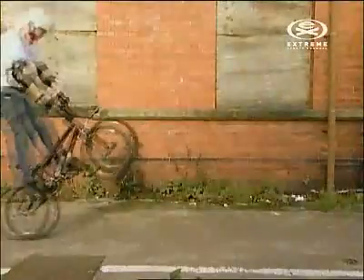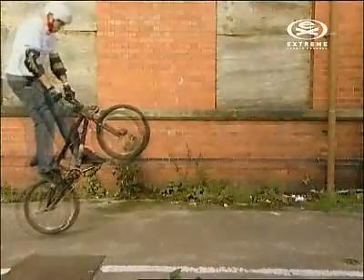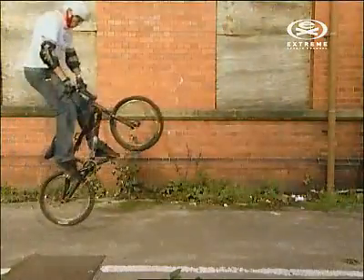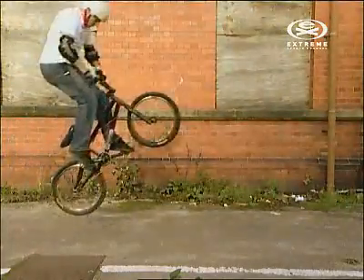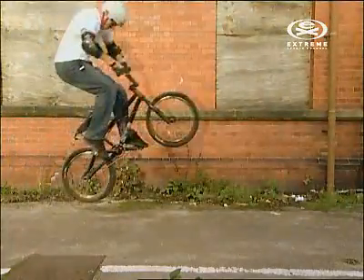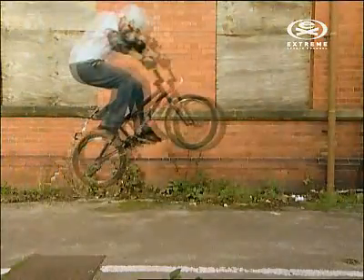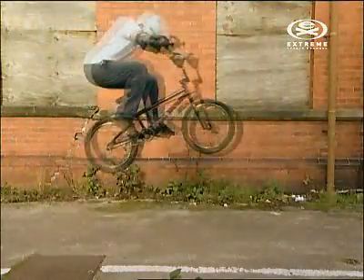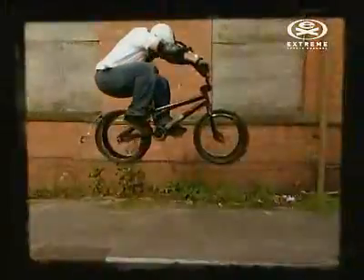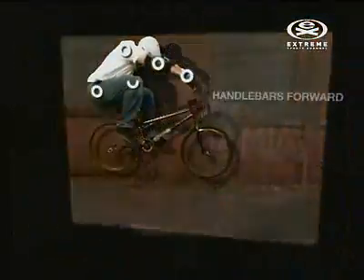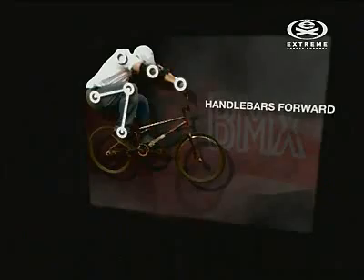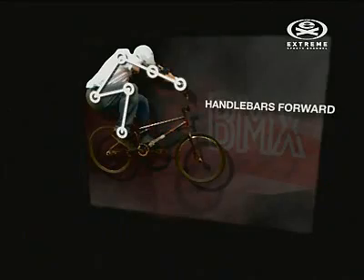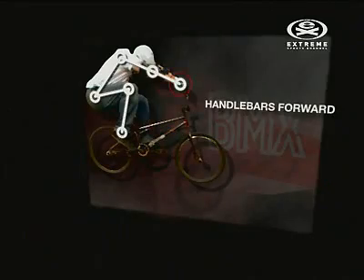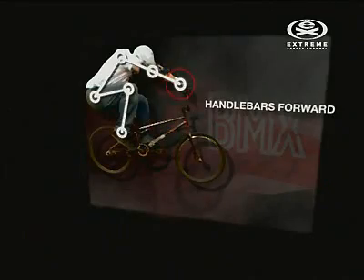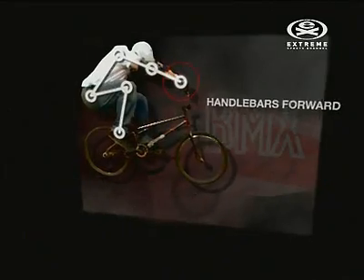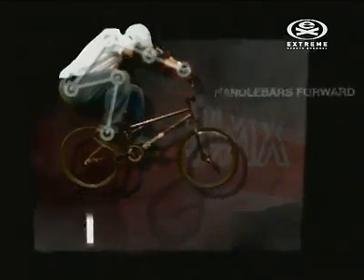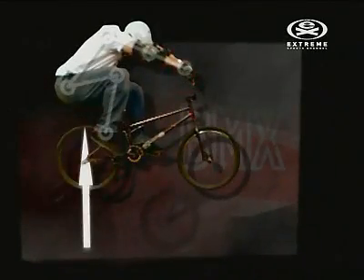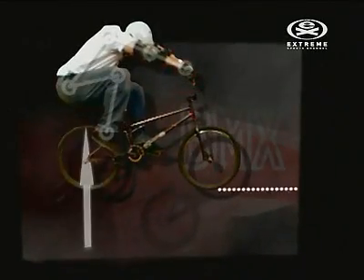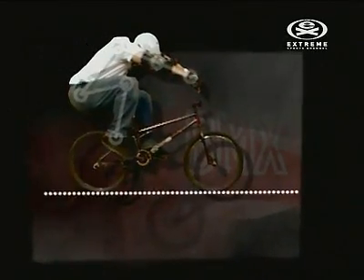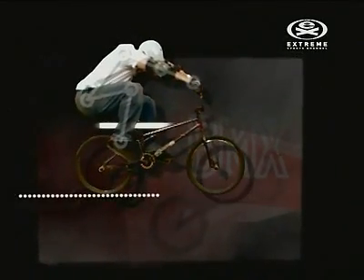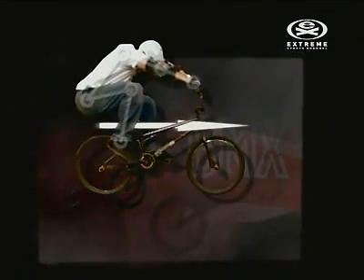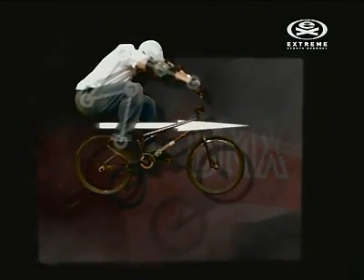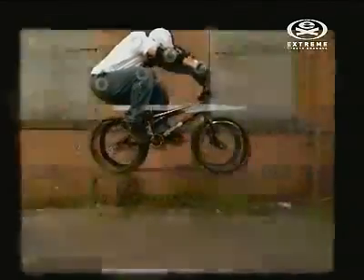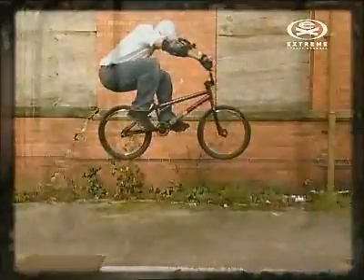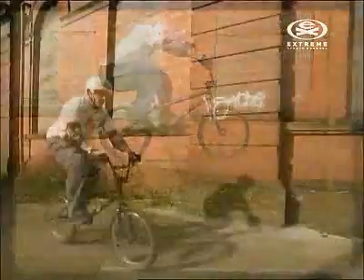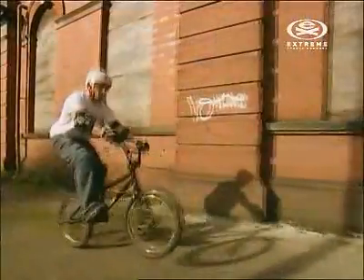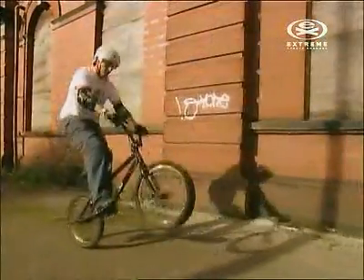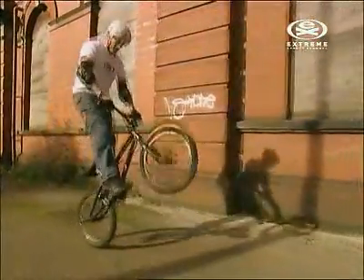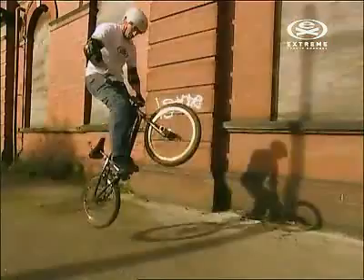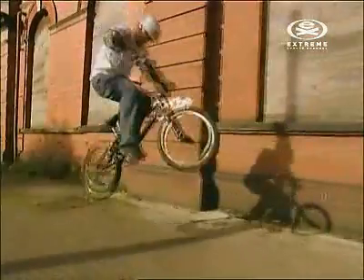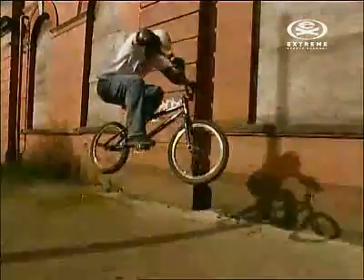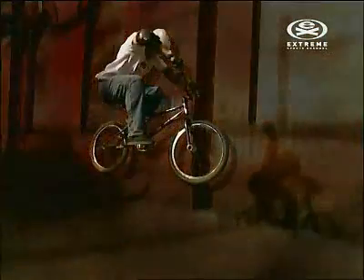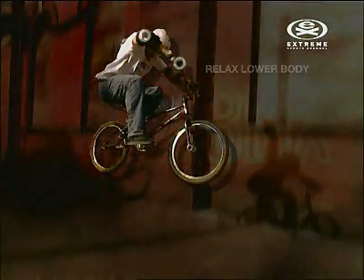As you reach the top of the bunny hop, thrust the bars forward. This combines the spring to get the bike level and transfers momentum upward.